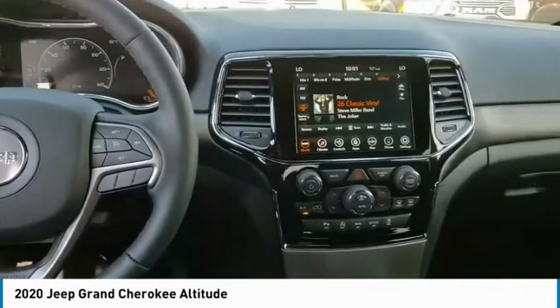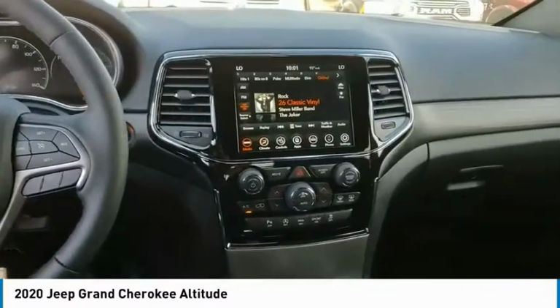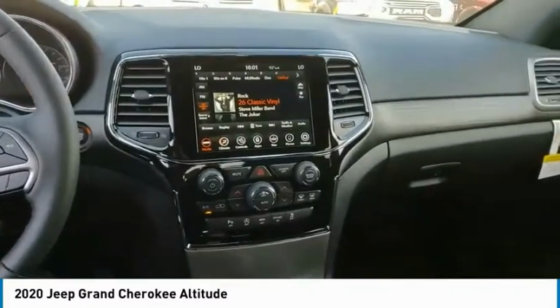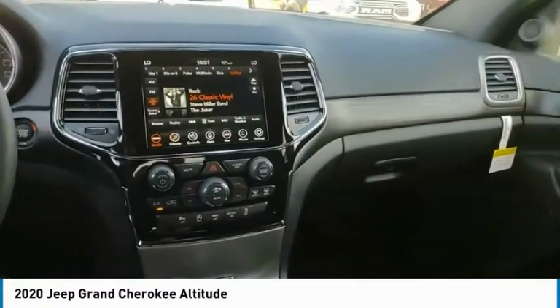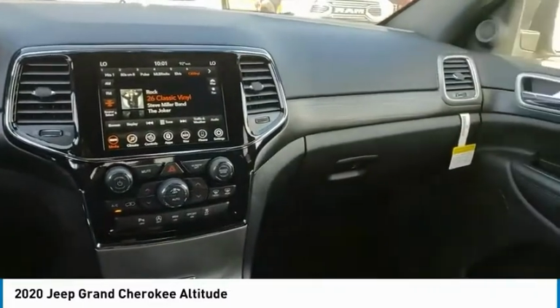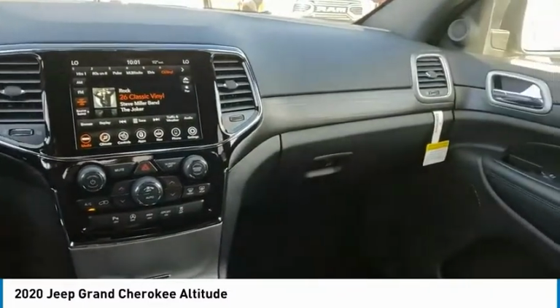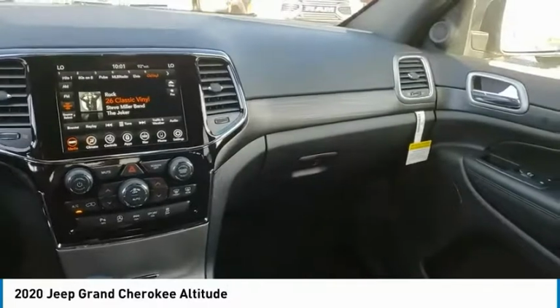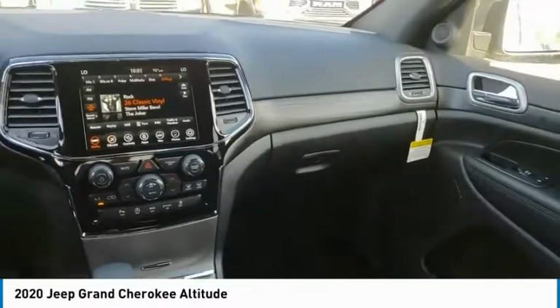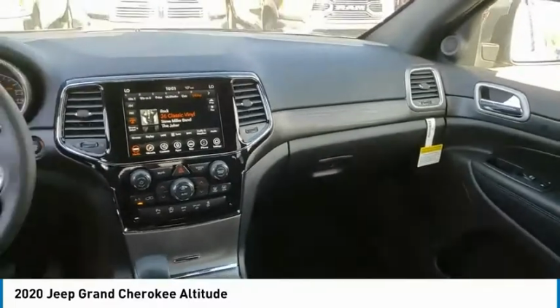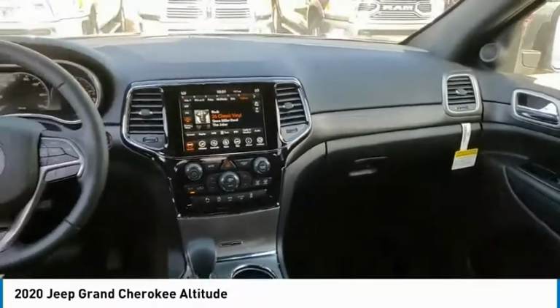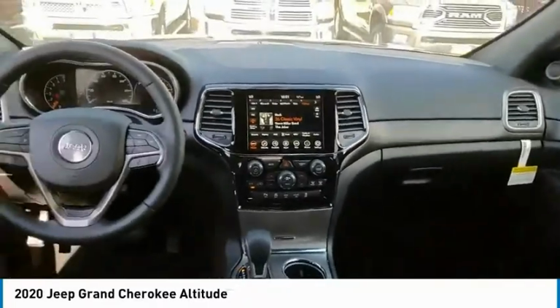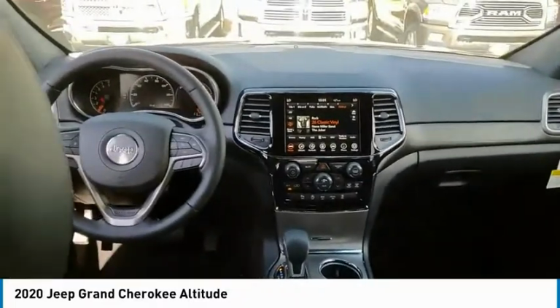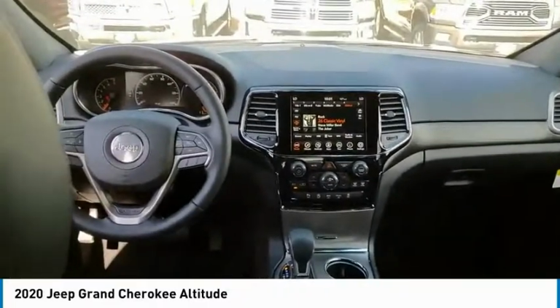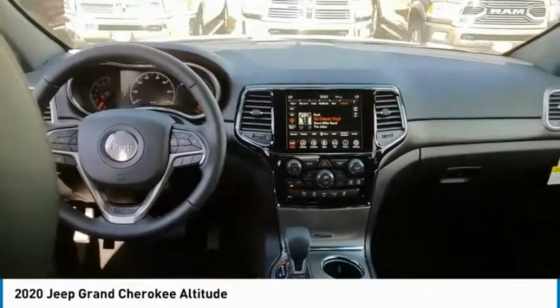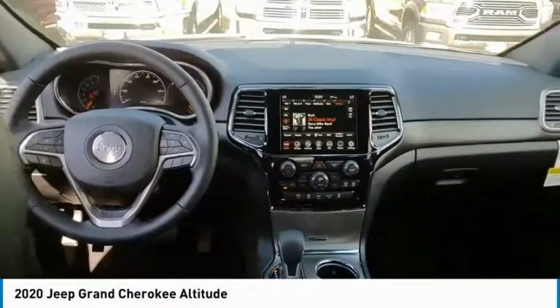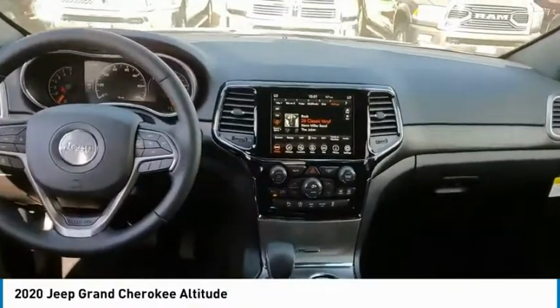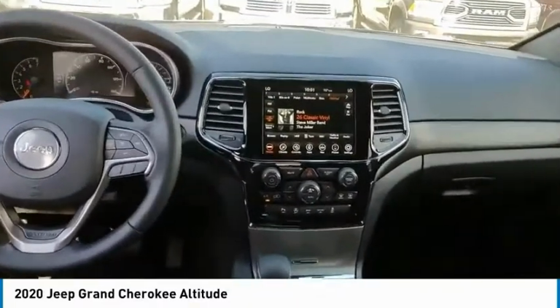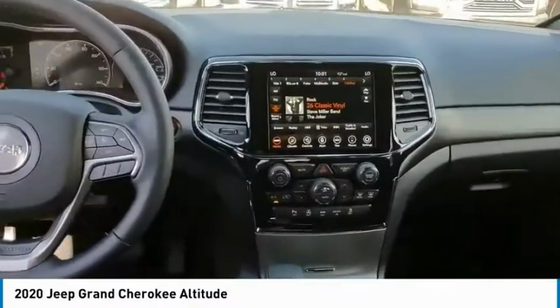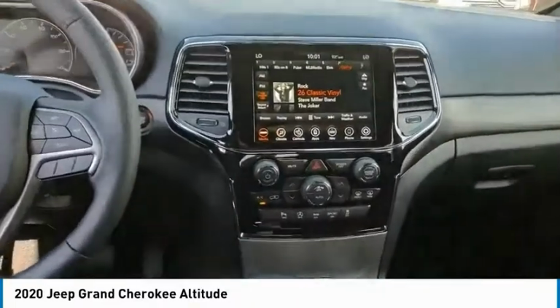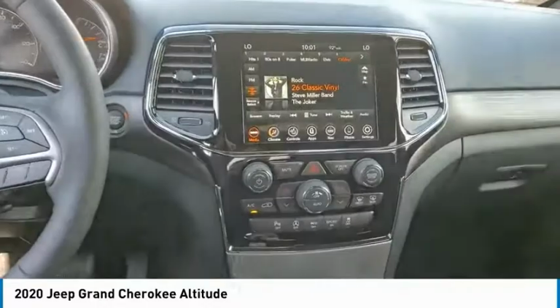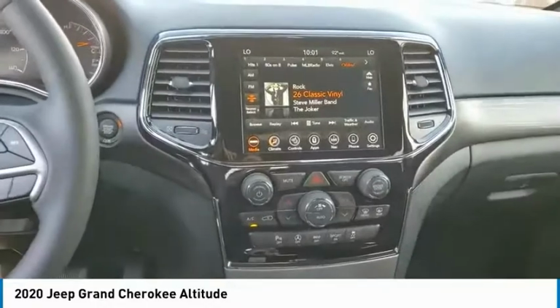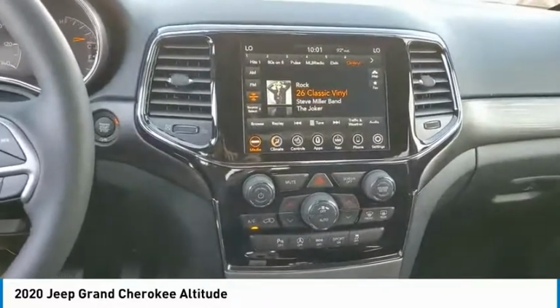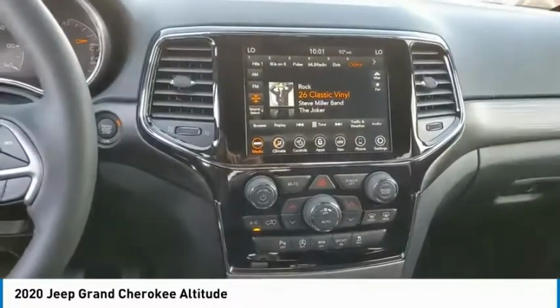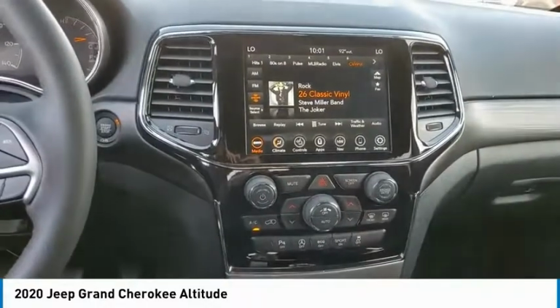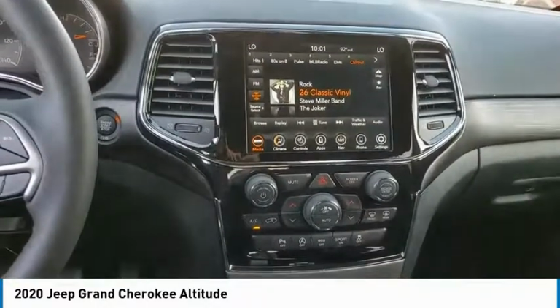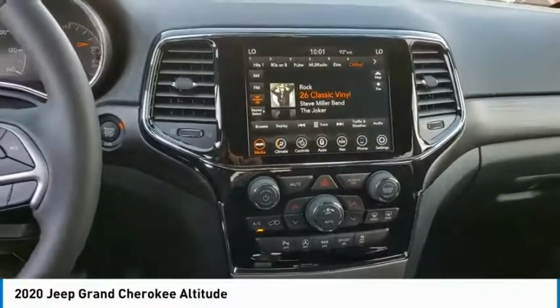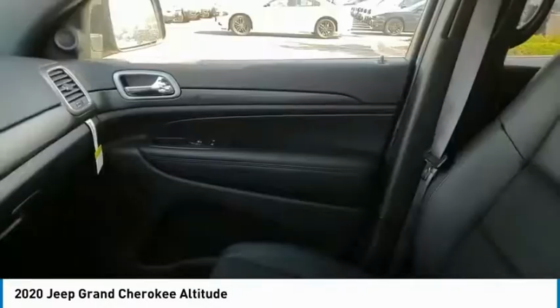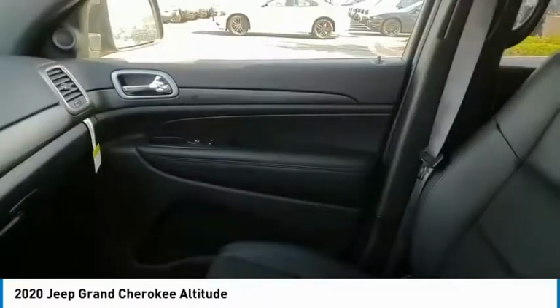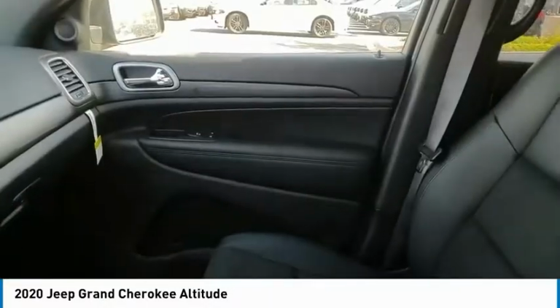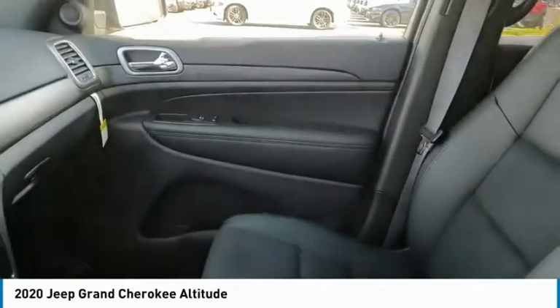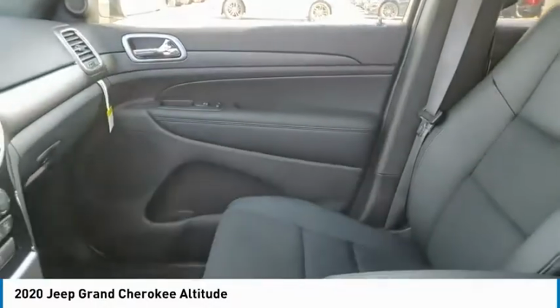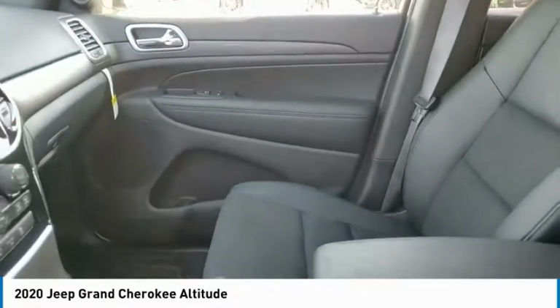This vehicle has less than 100 miles. Here are some of this vehicle's great options: electronic stability control, brake assist, traction control, remote keyless entry, fog lights, four-wheel disc brakes.